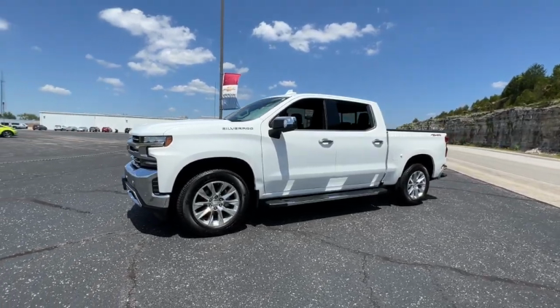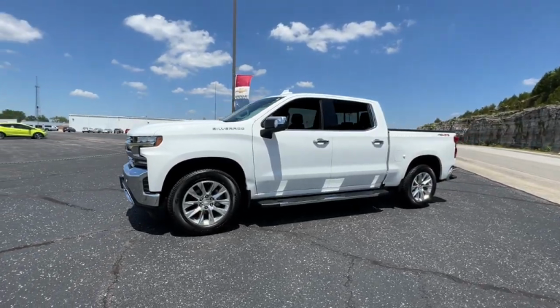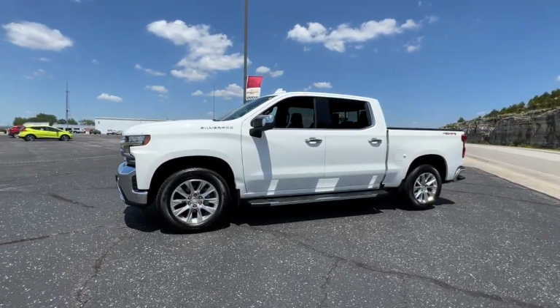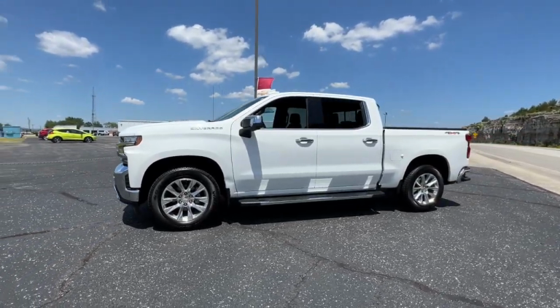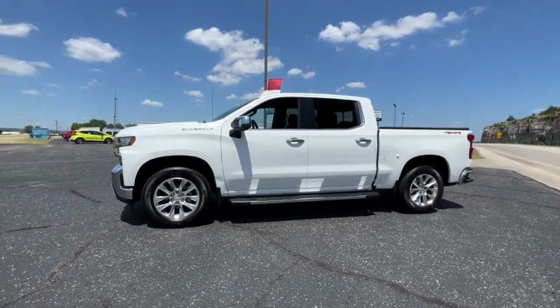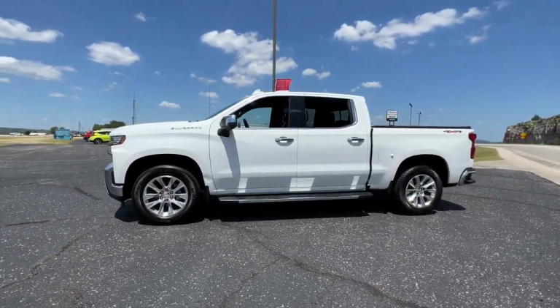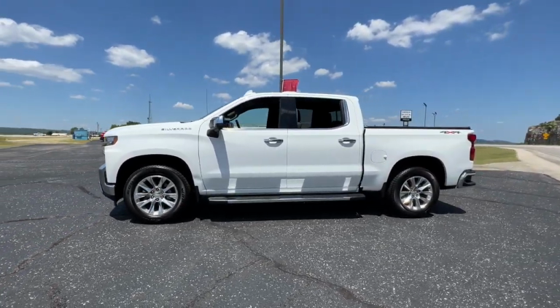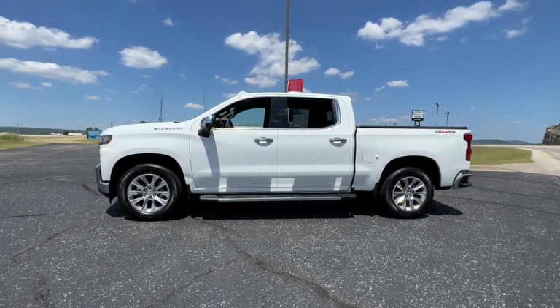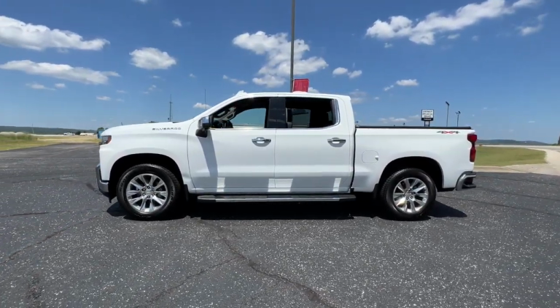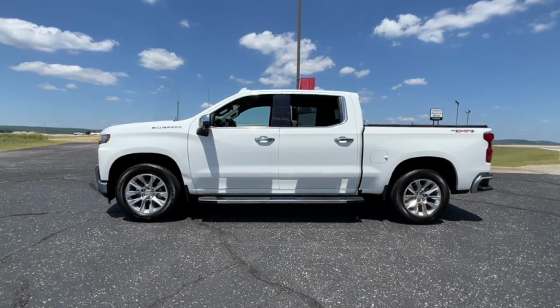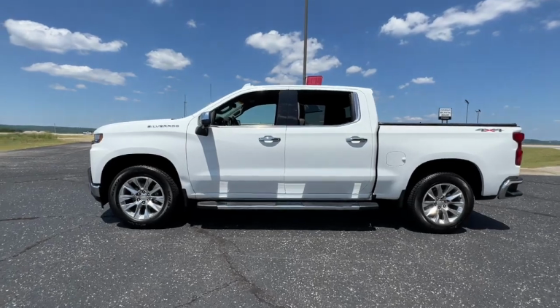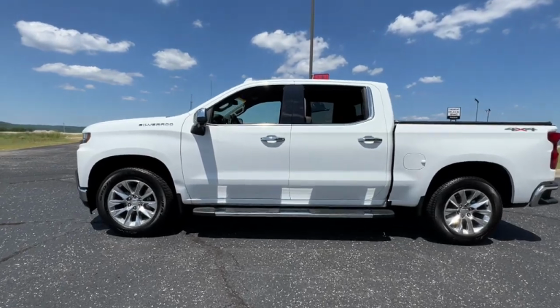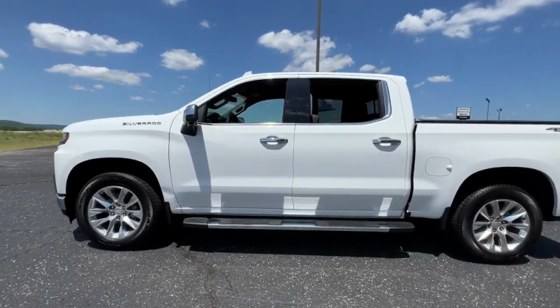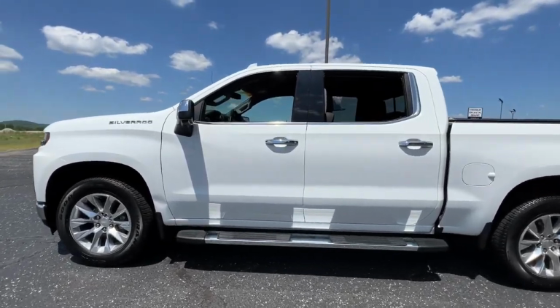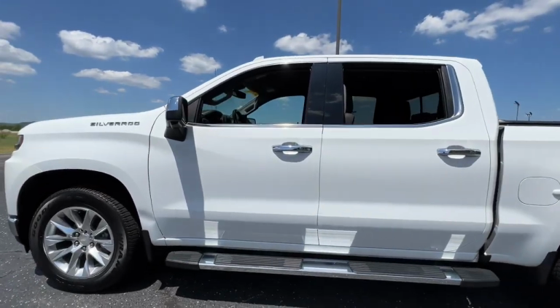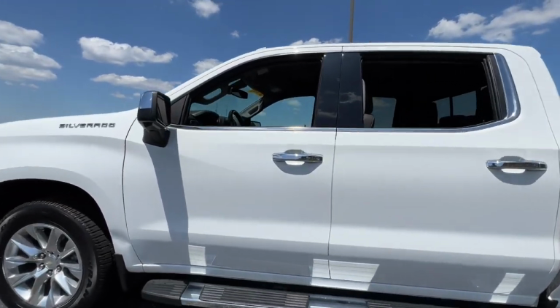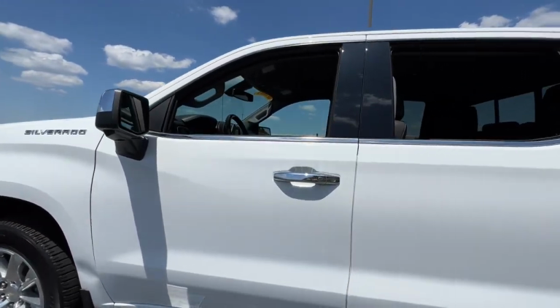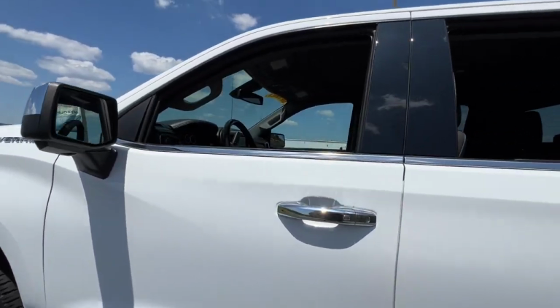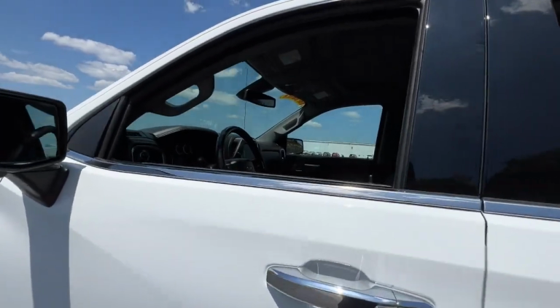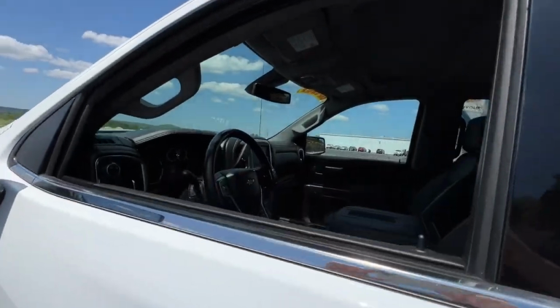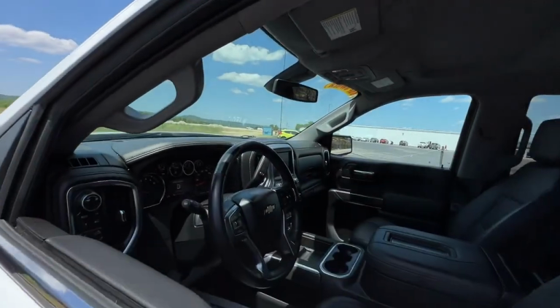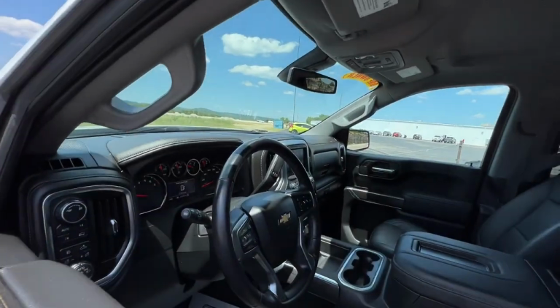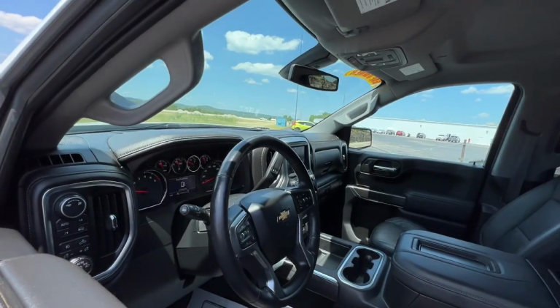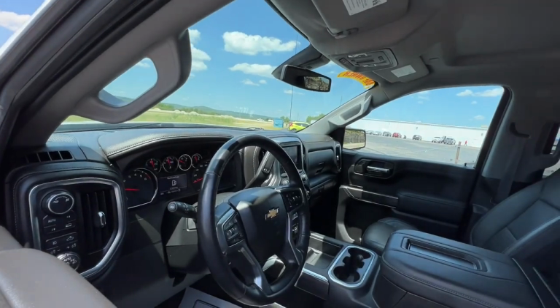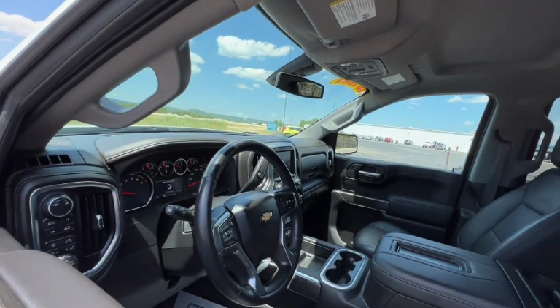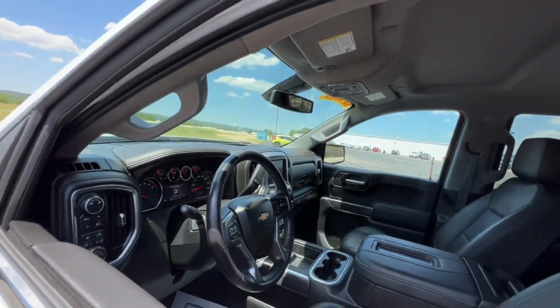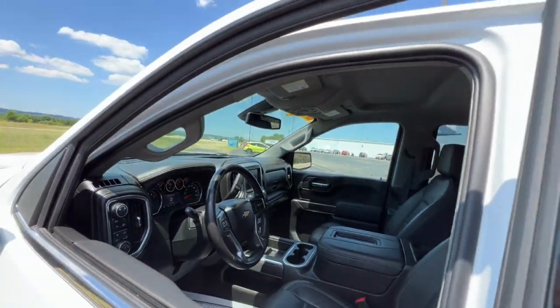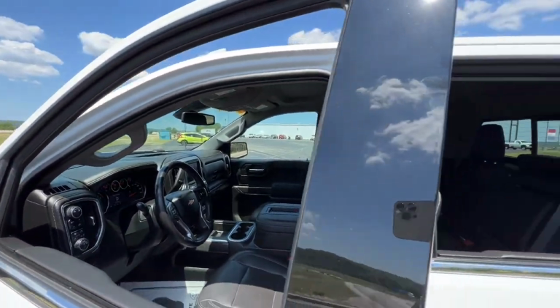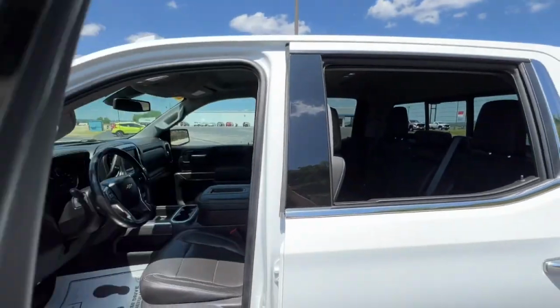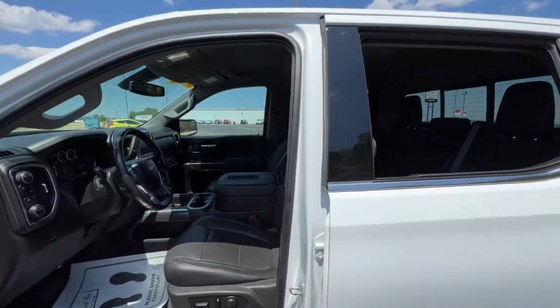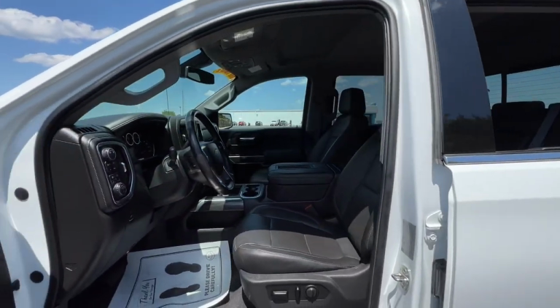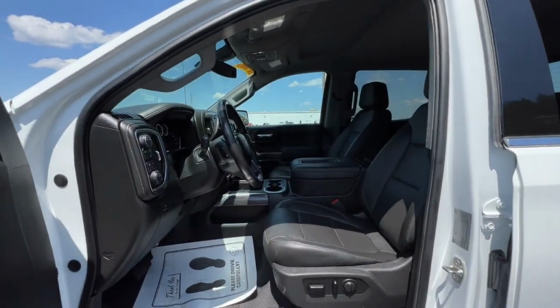The smooth-riding Silverado 1500 delivers rugged strength, a quiet and spacious cabin, agile handling, and technology that keeps you connected. These are just some of the great options this vehicle comes with.